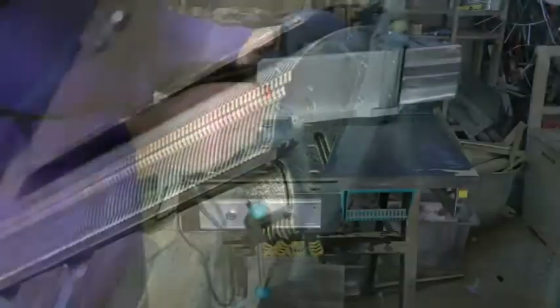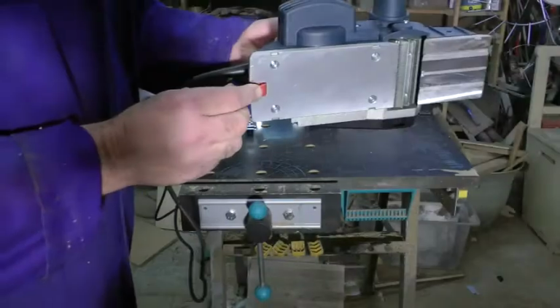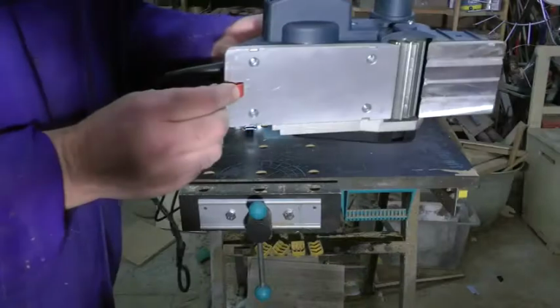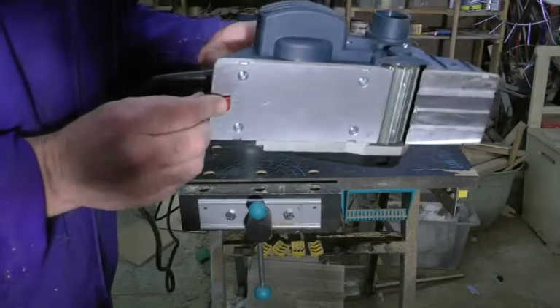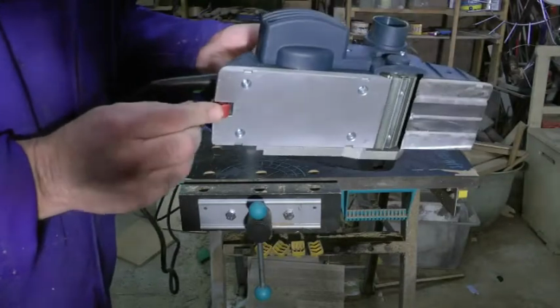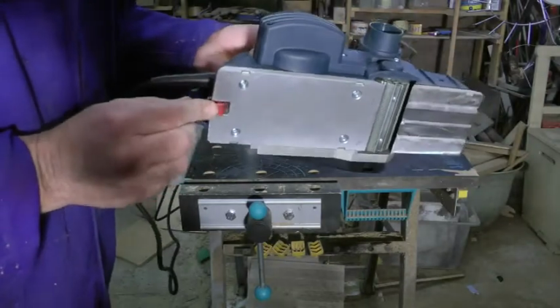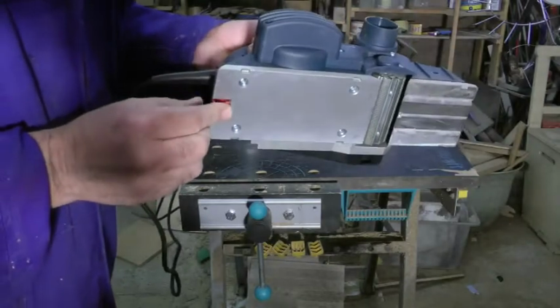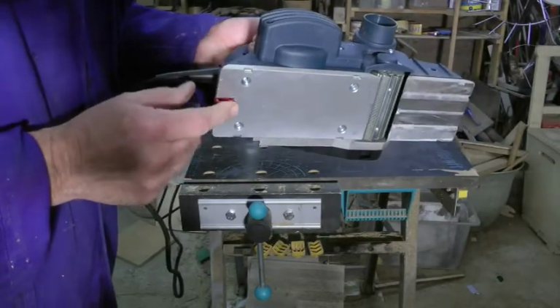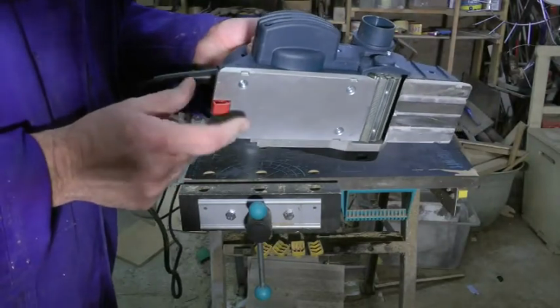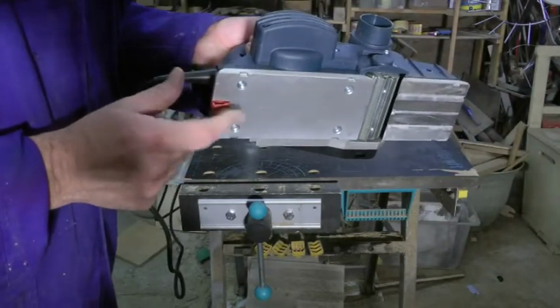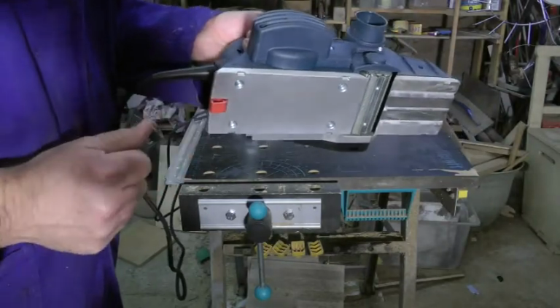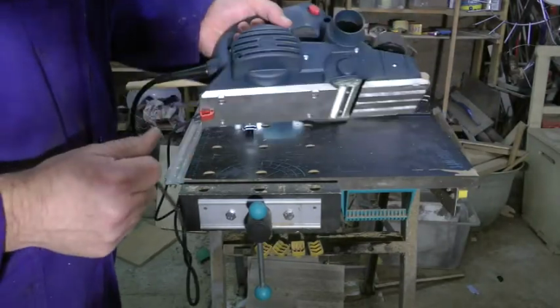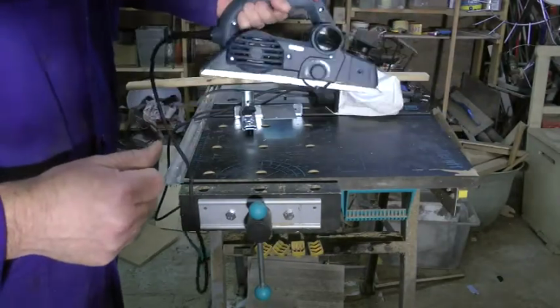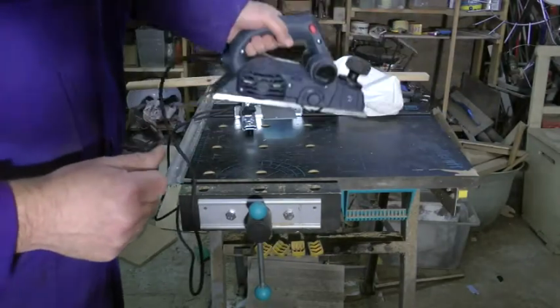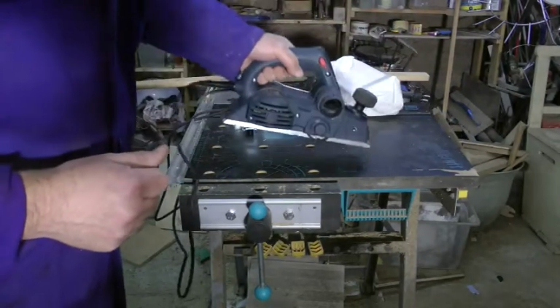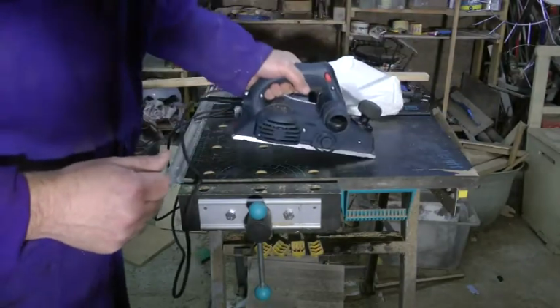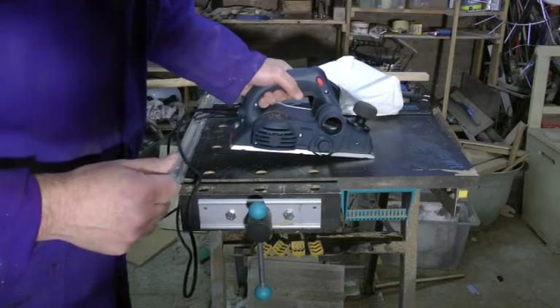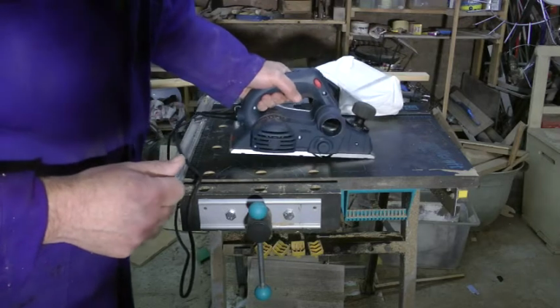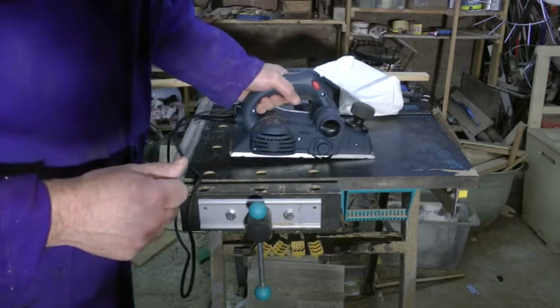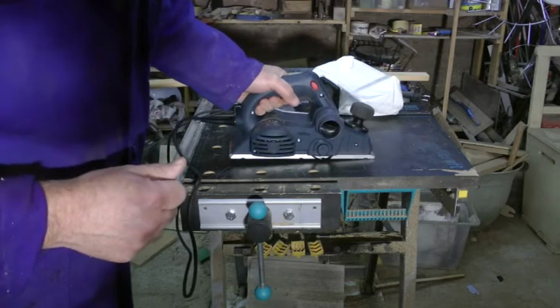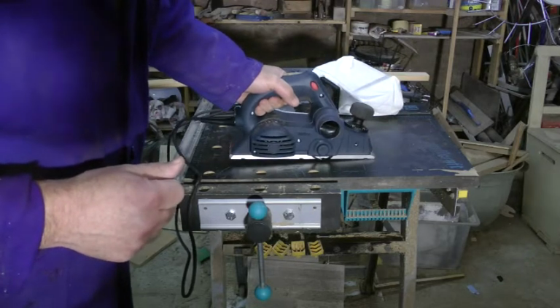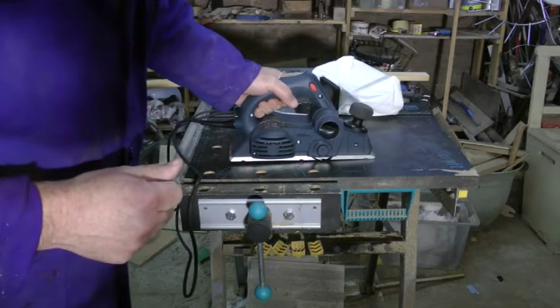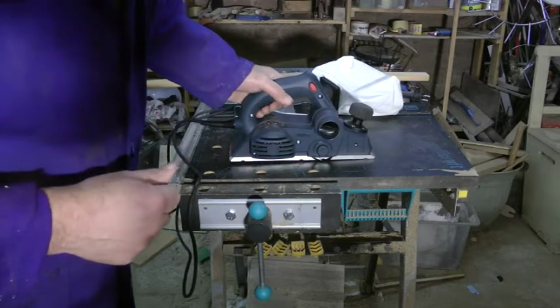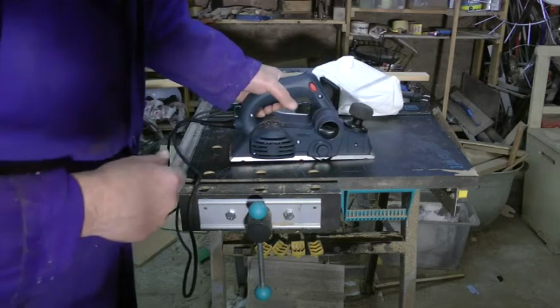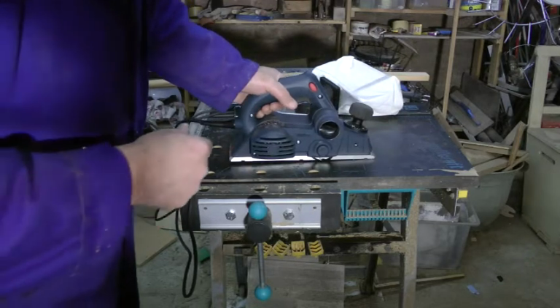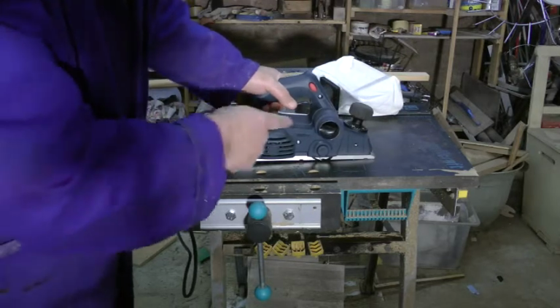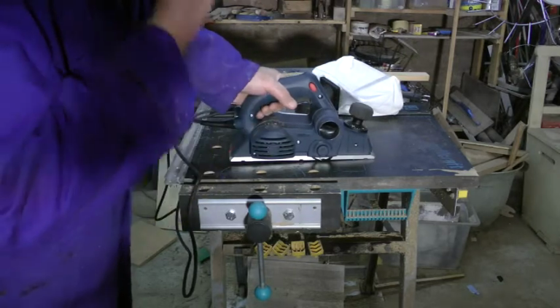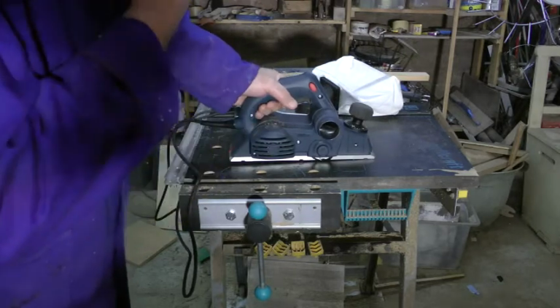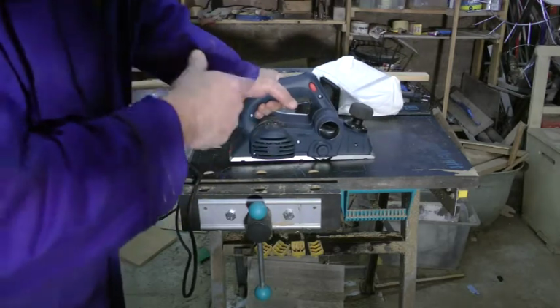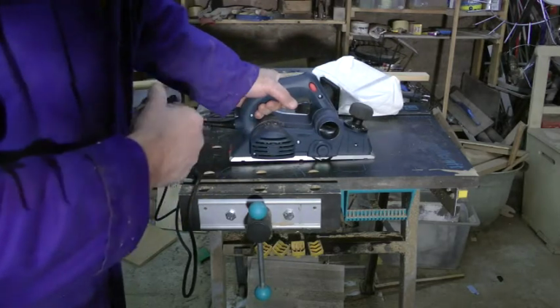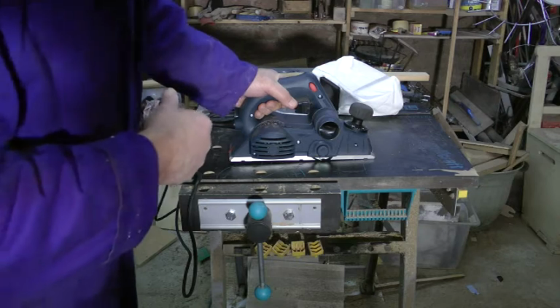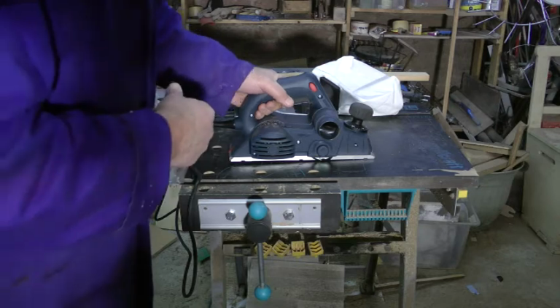And on the bottom here, a little bit of springy plastic. So when you put the thing down on the table when it's spinning, the blade doesn't touch the table and ruin the blade or the table.